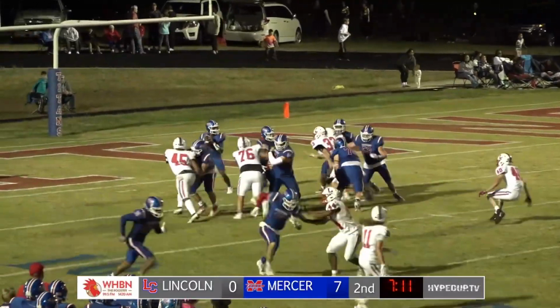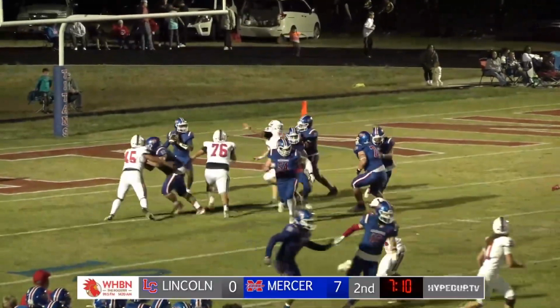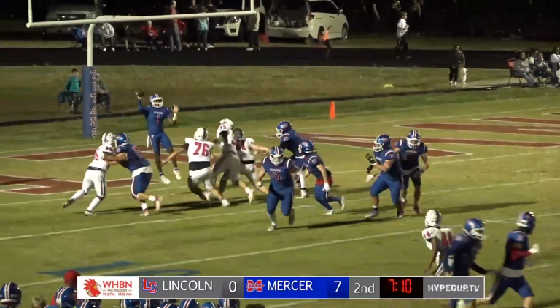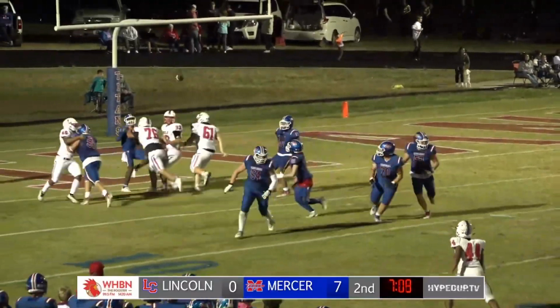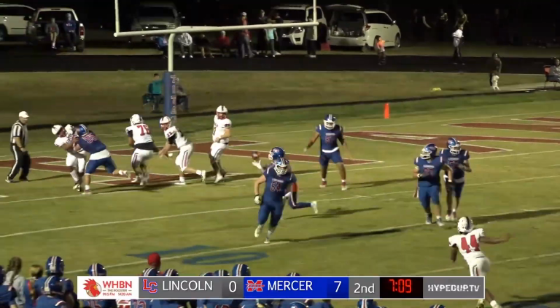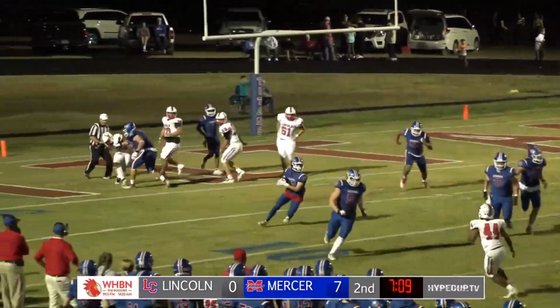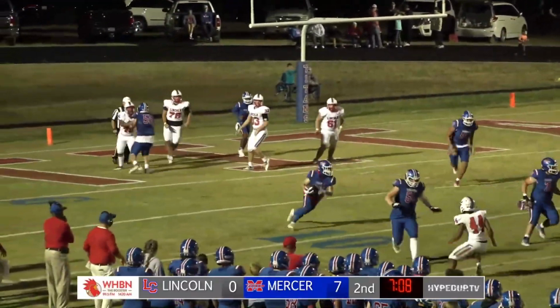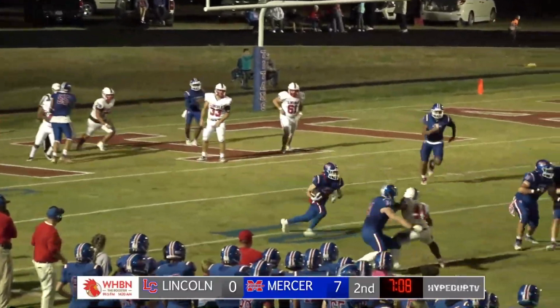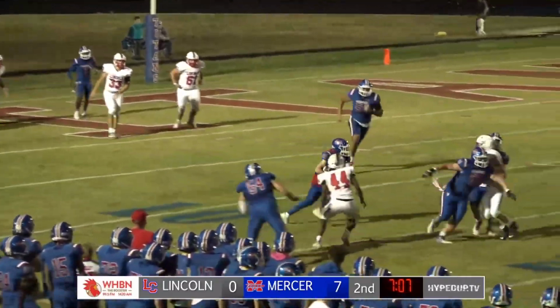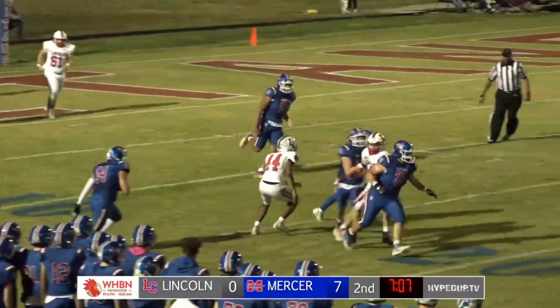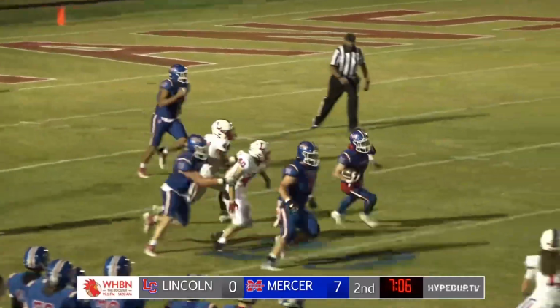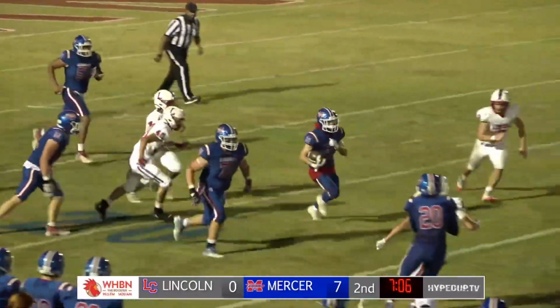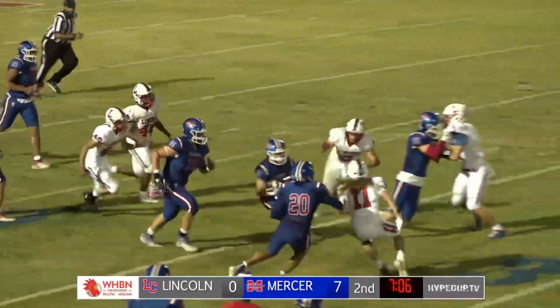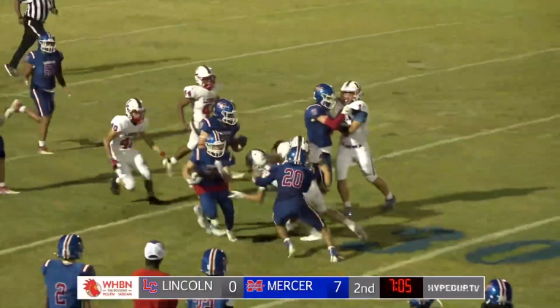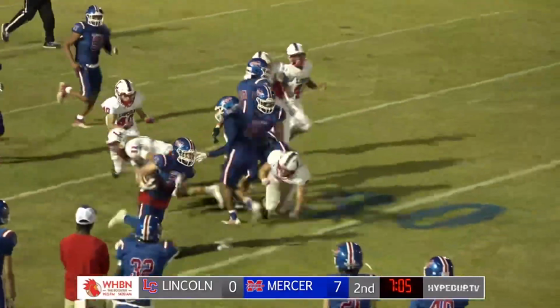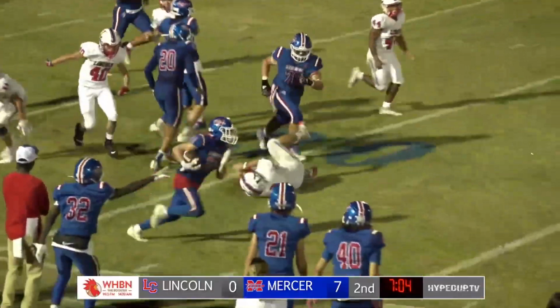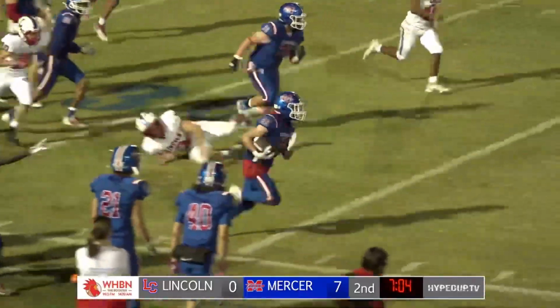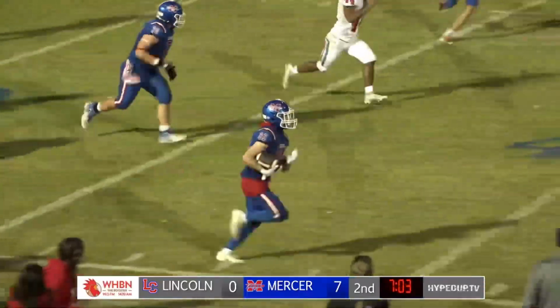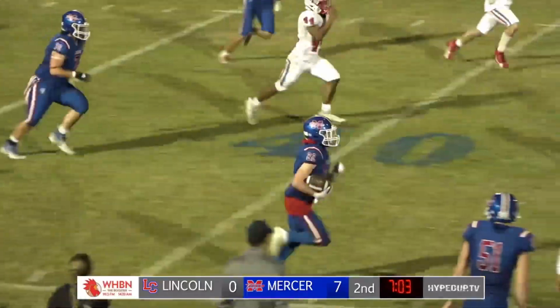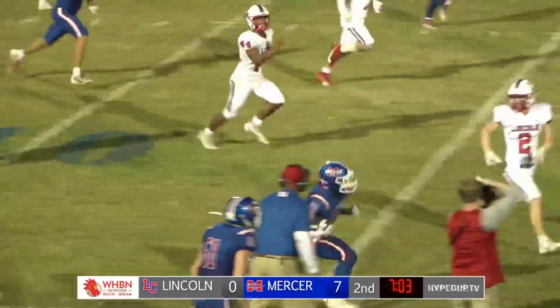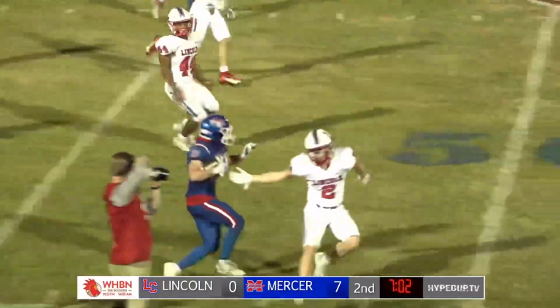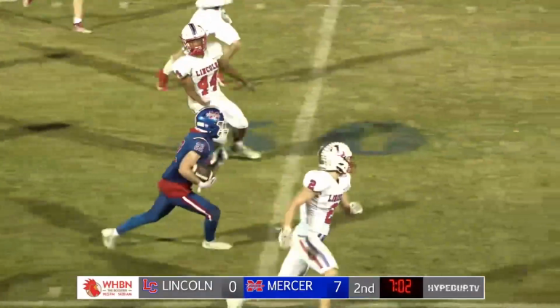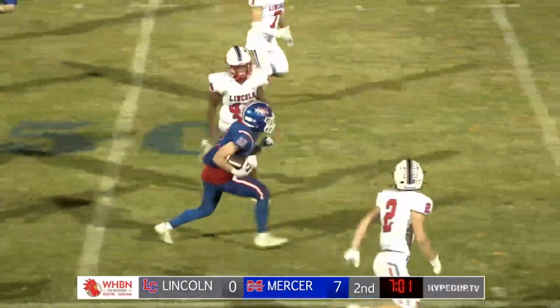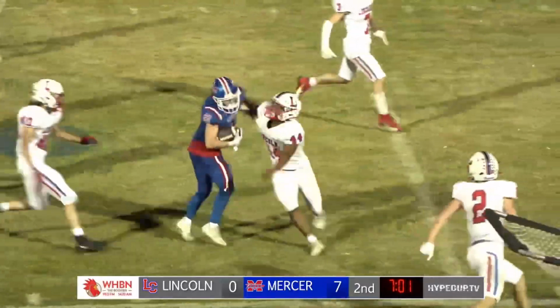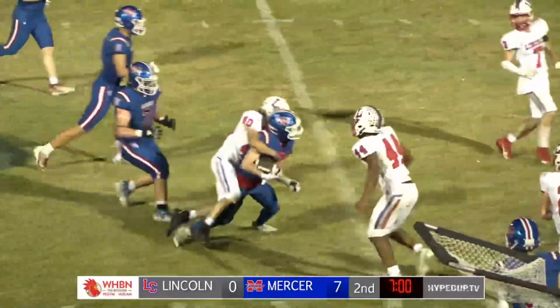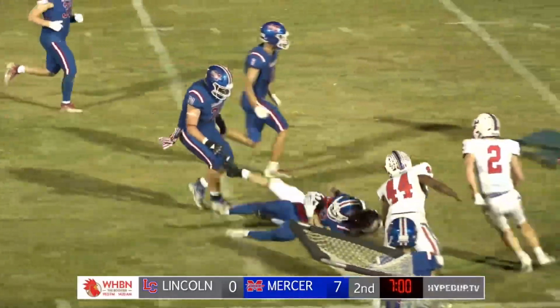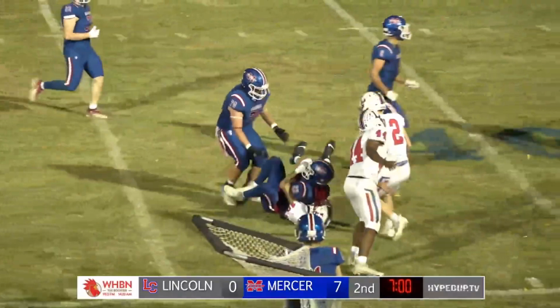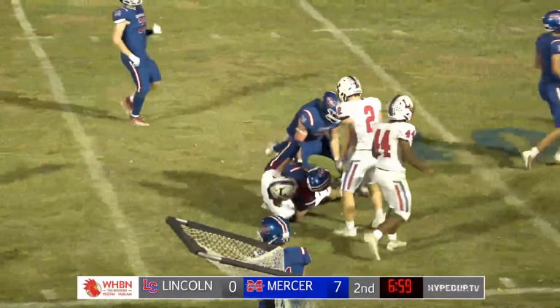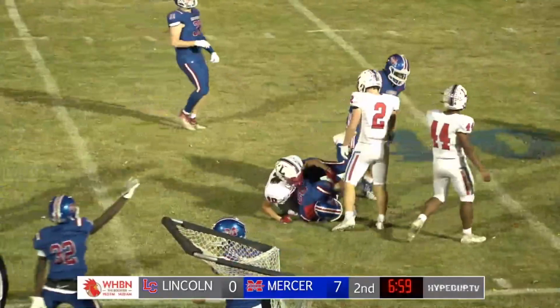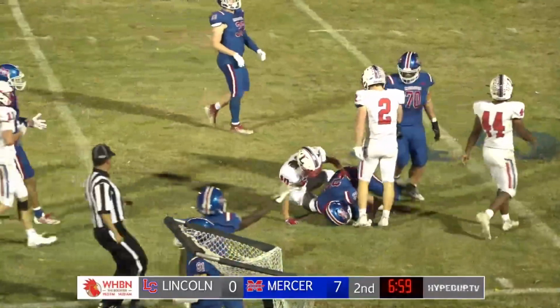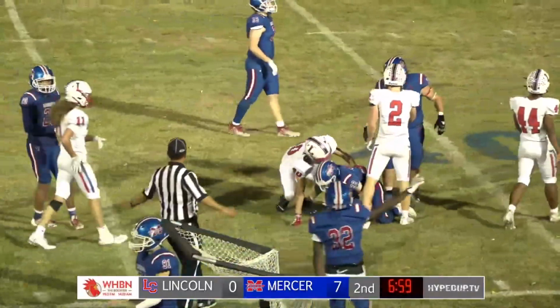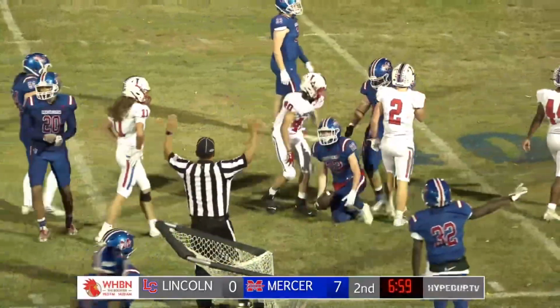Four receiver route. Pressure coming, dumps it off. Has Griffith, got some blockers. Crosses the 15, the 20, got some room. Cuts it to the outside, down the sideline at the 40. Cuts it back once again, back in the field, and was finally tackled from behind.